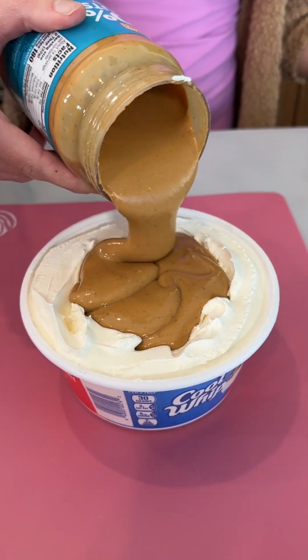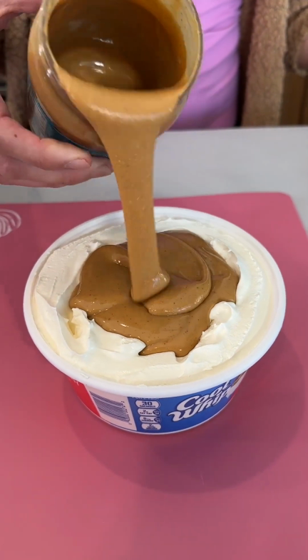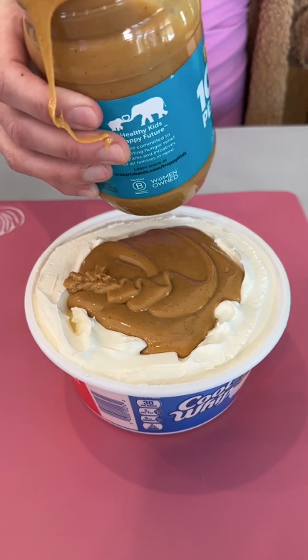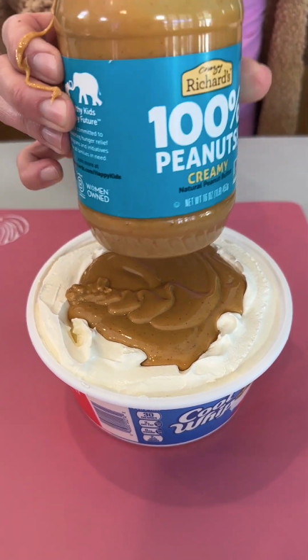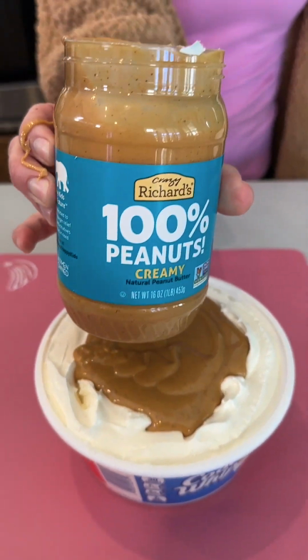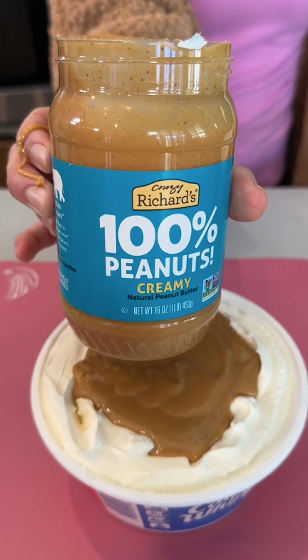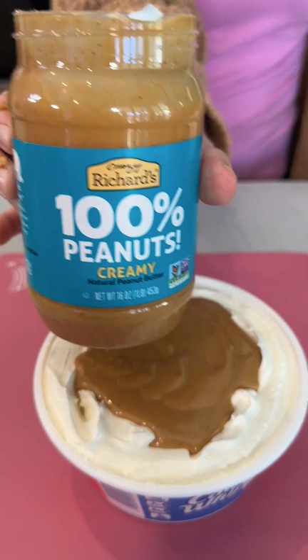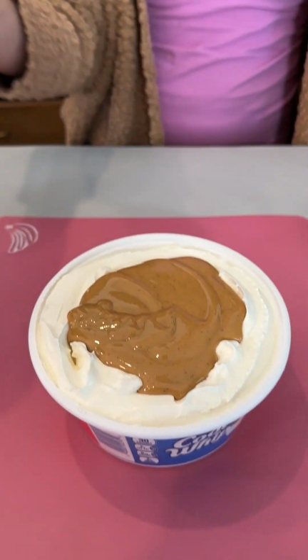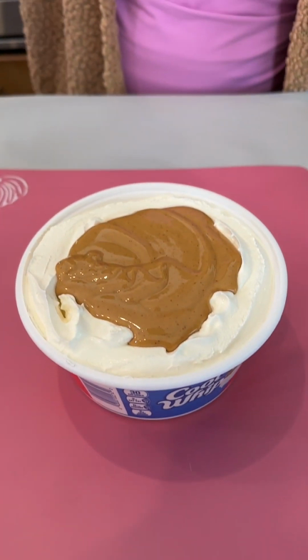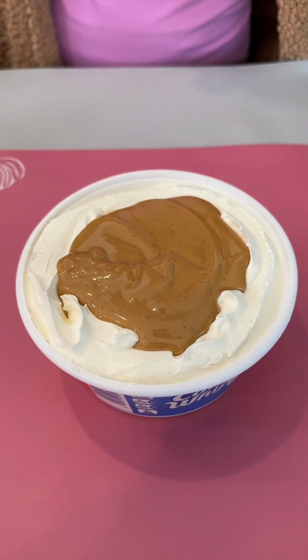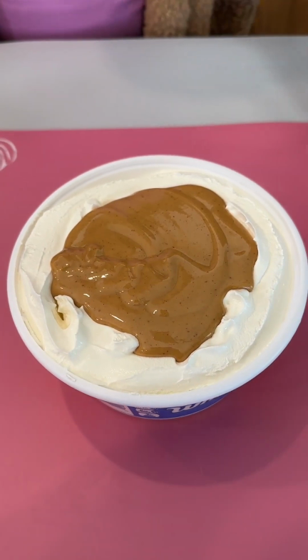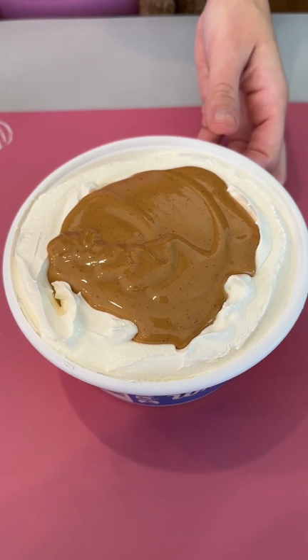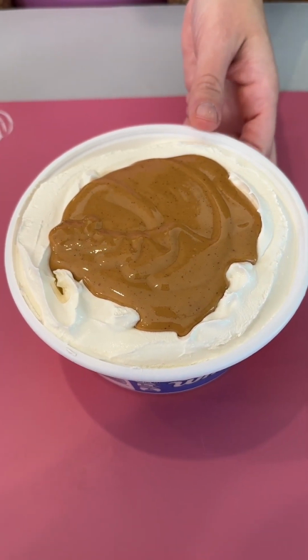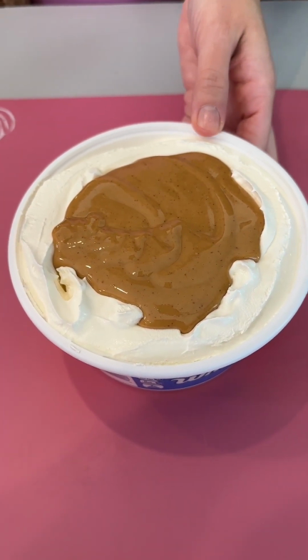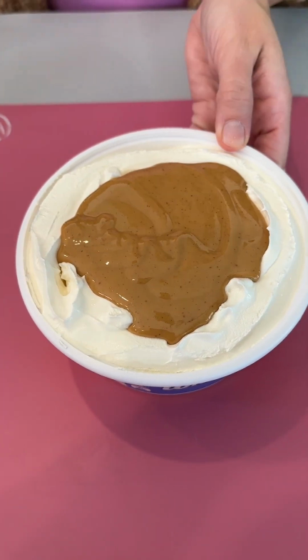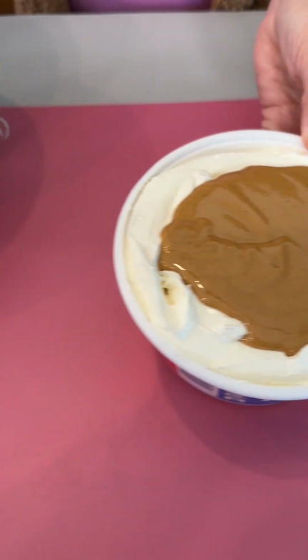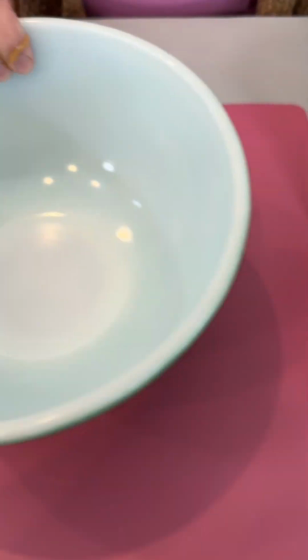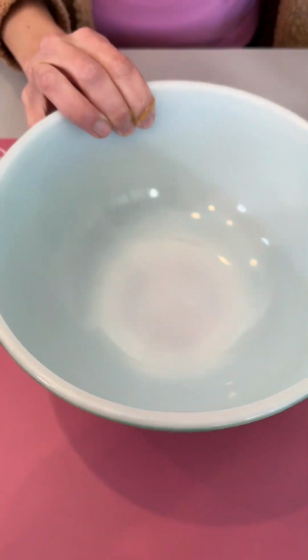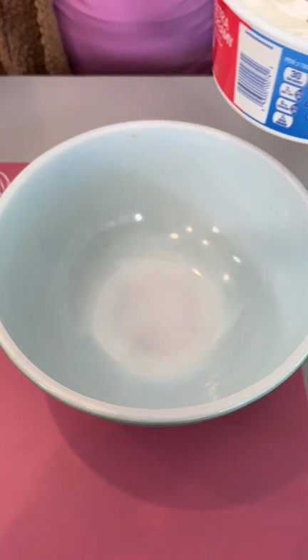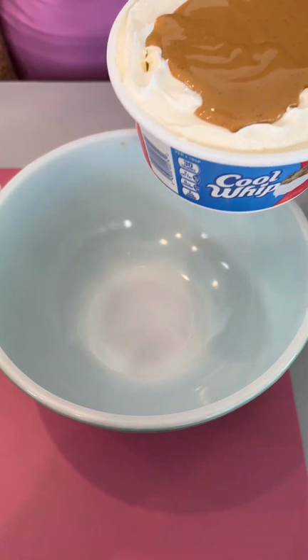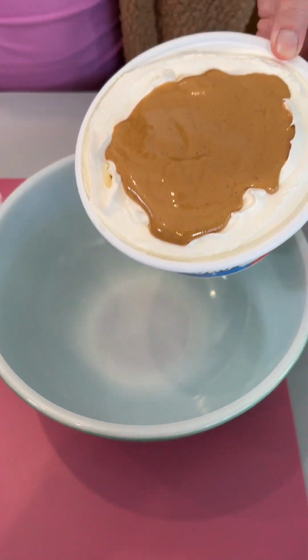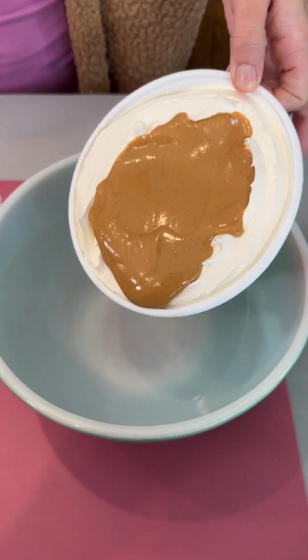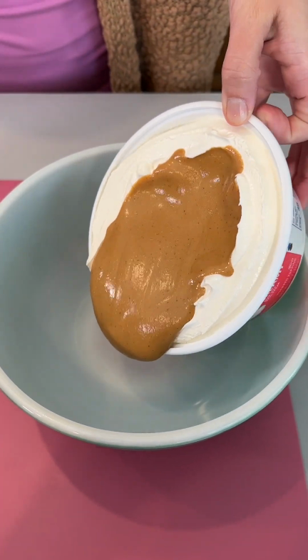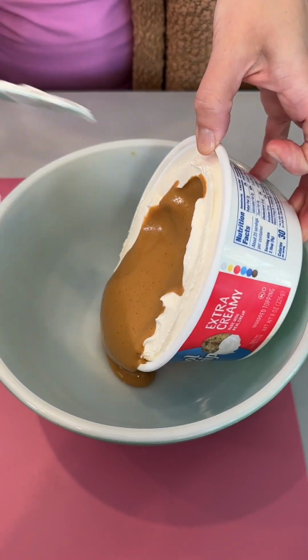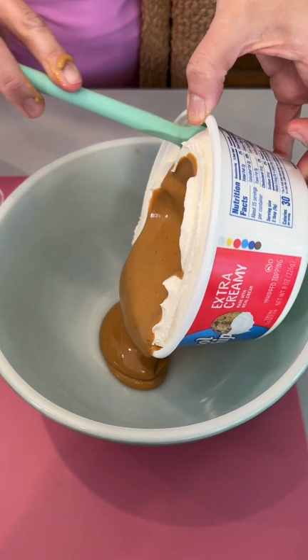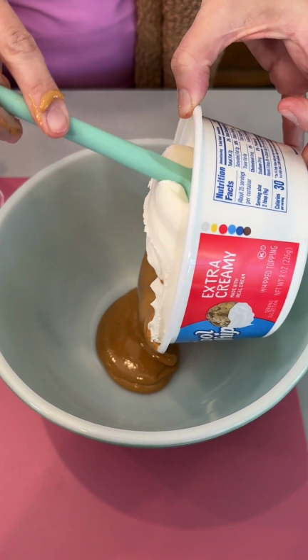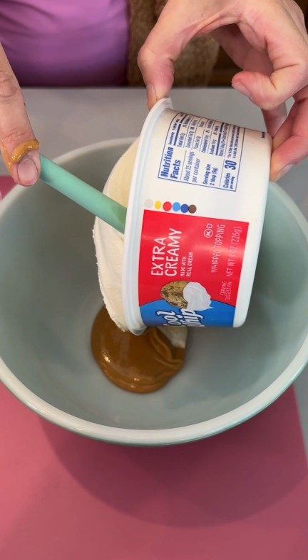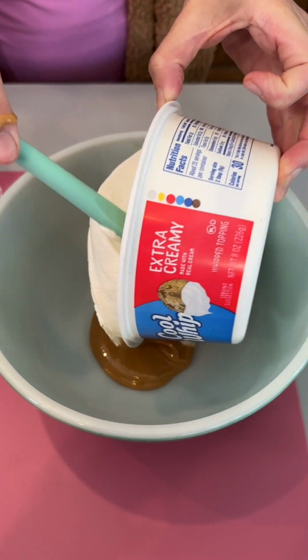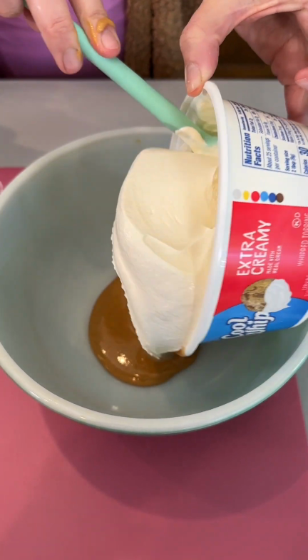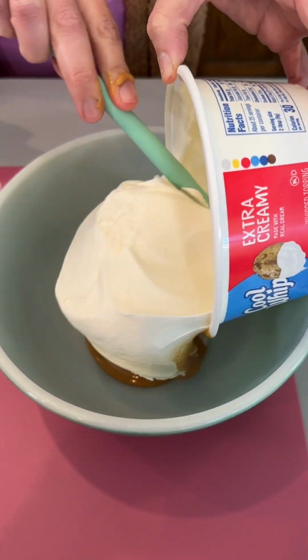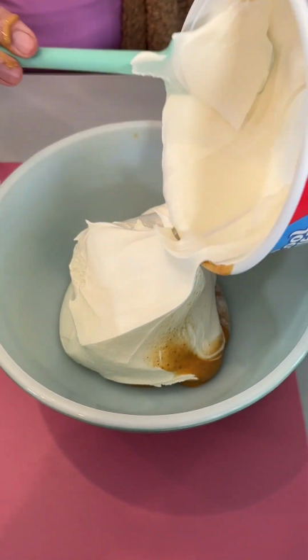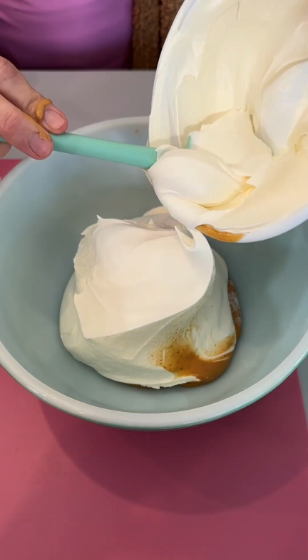We have a half cup of our peanut butter — 100% peanuts — going in with our Cool Whip. We're going to go ahead and just pour this into our bowl. Very creamy and delicious.